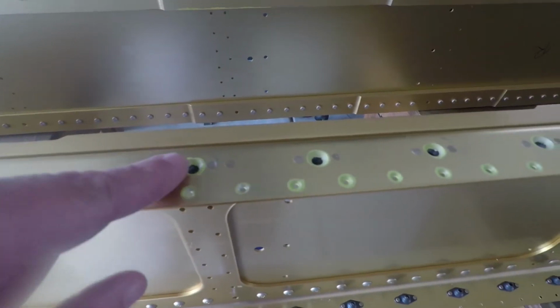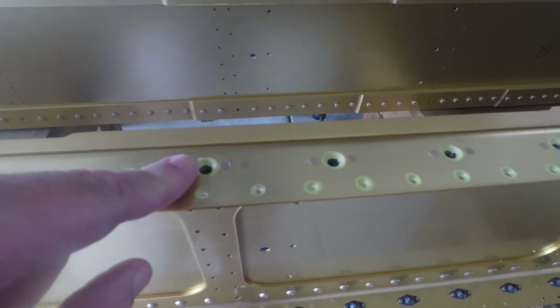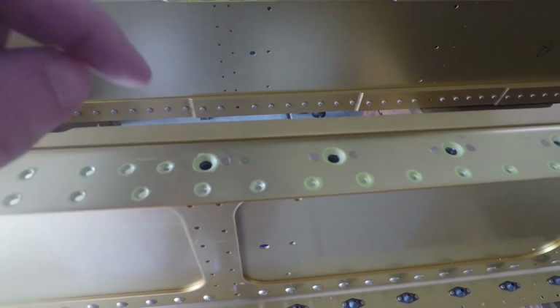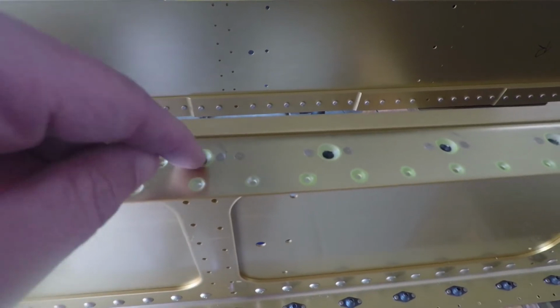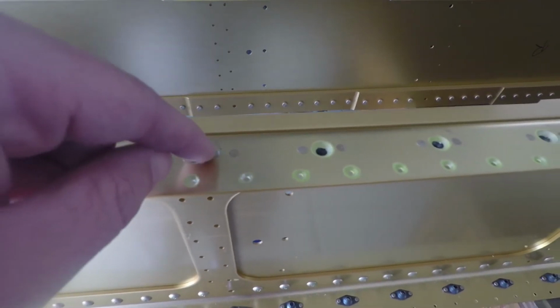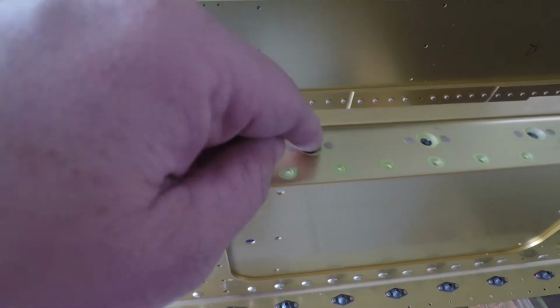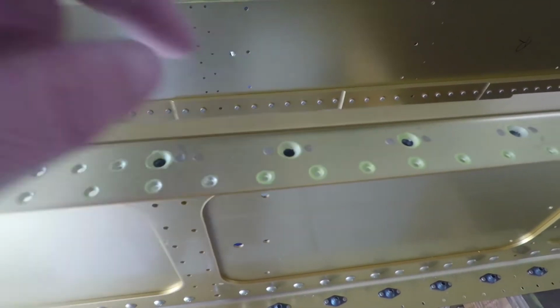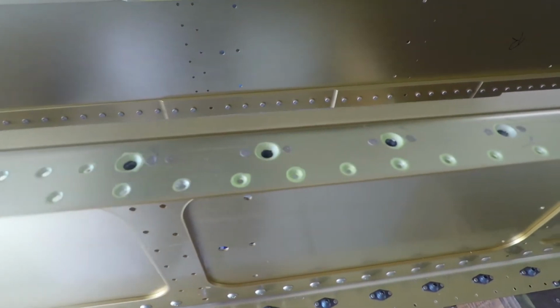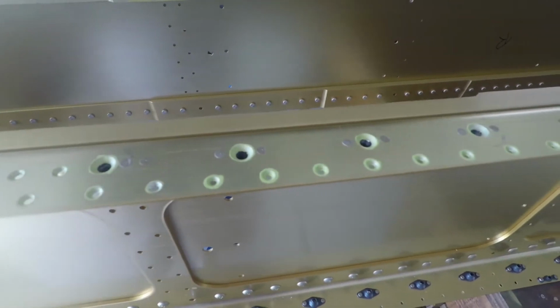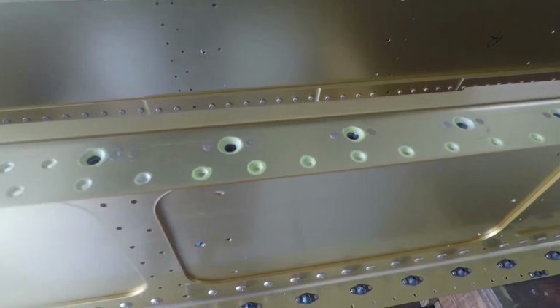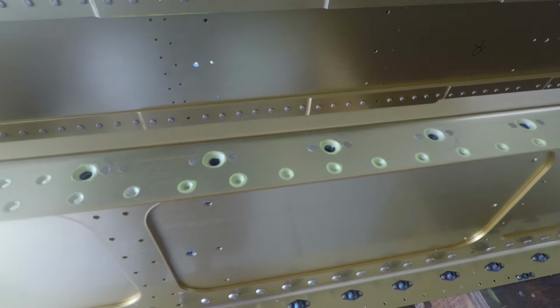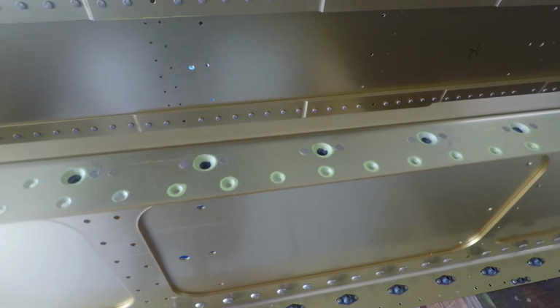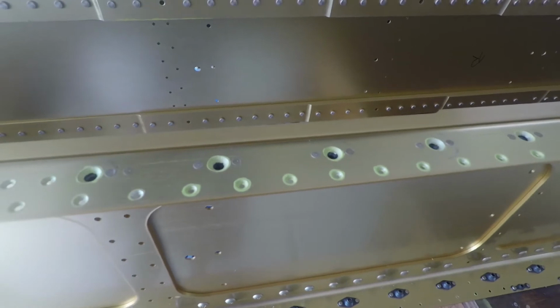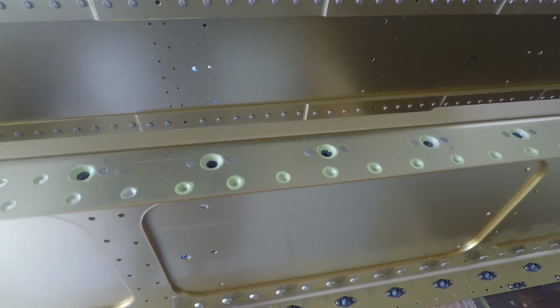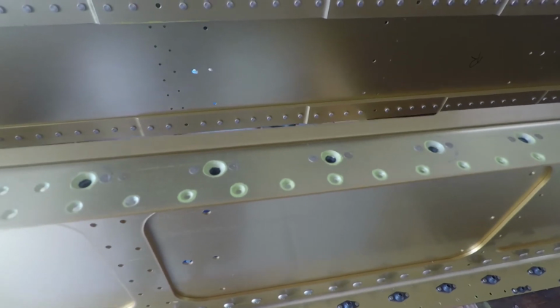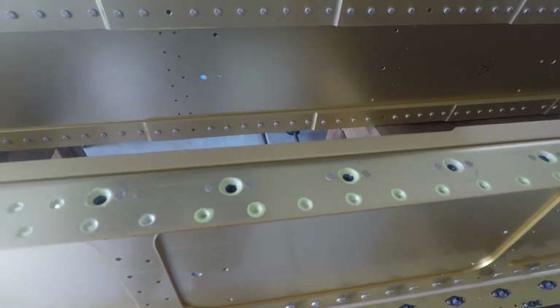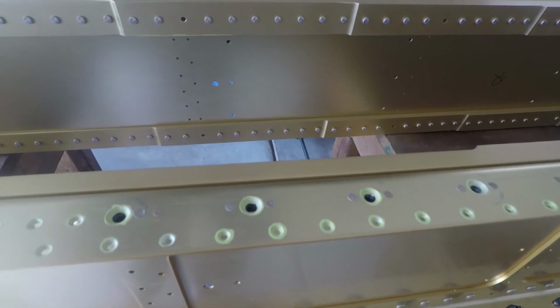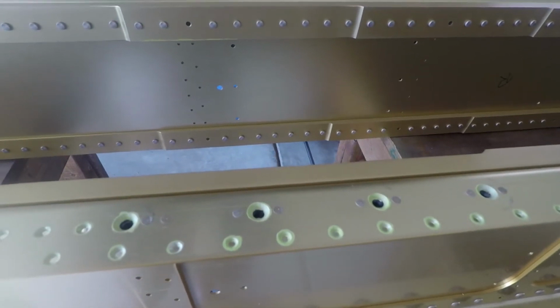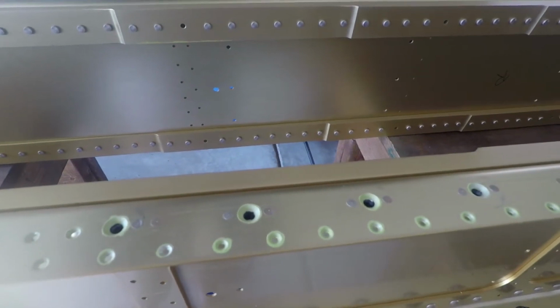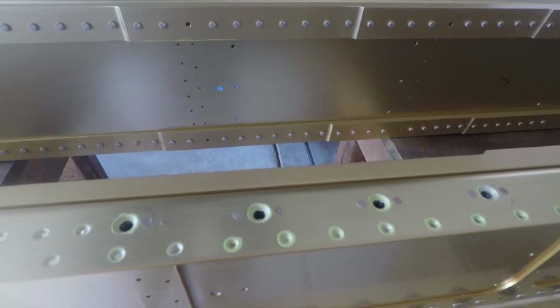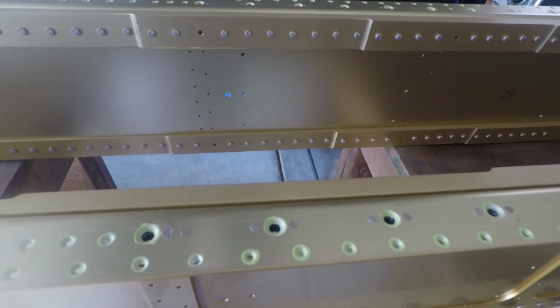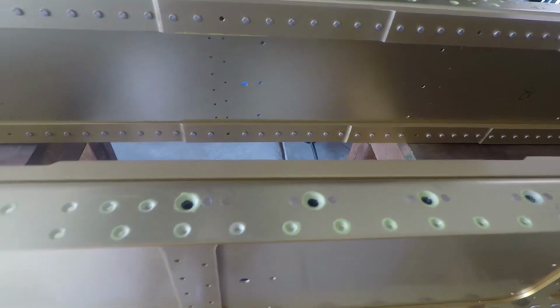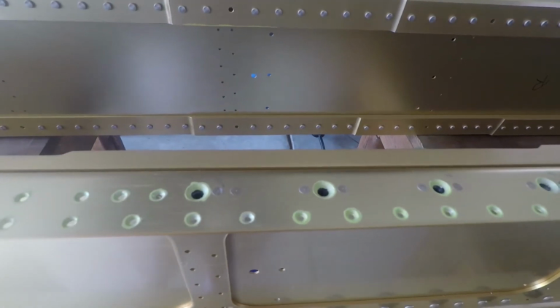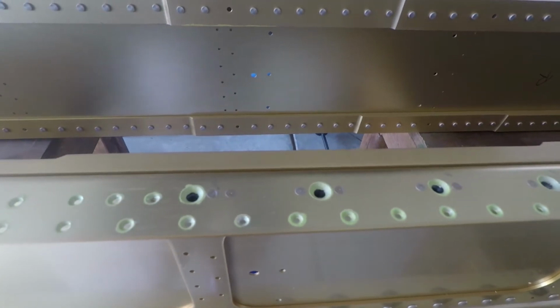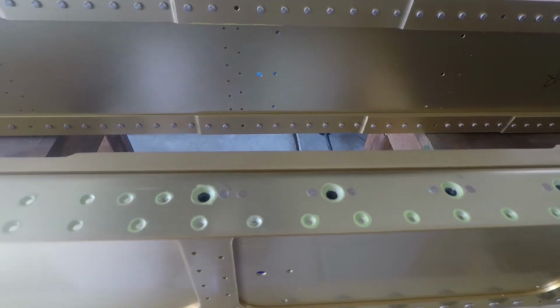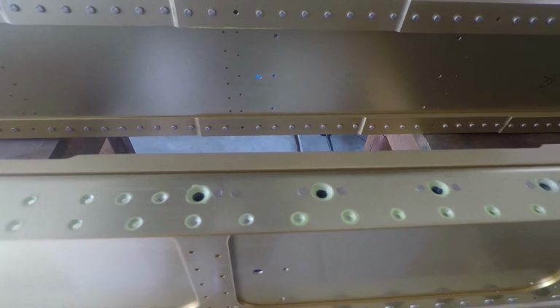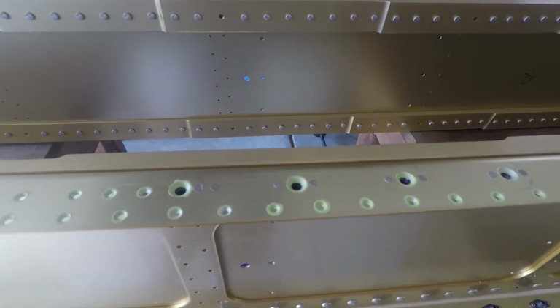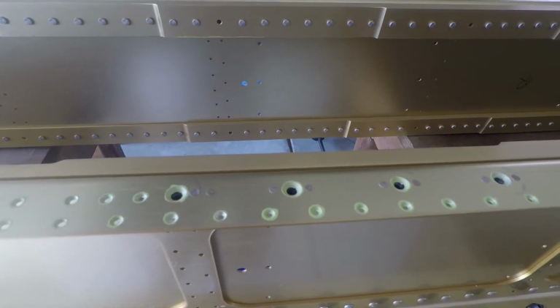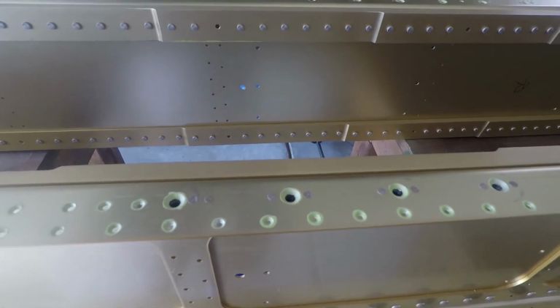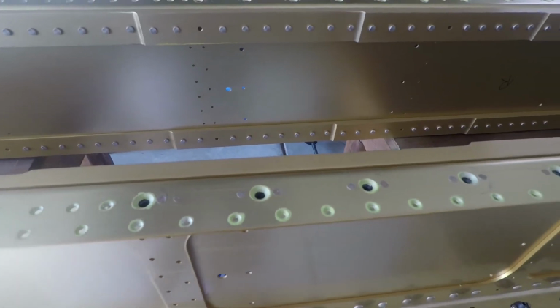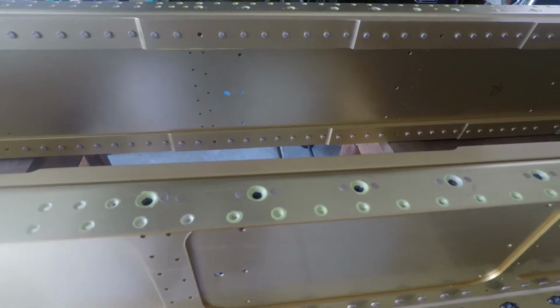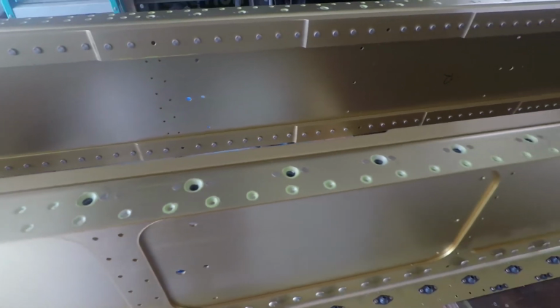The holes with the screws, it kind of got caught up a little bit in some of the countersinking where it was a little rough around the edges. But not too bad. So that's all taken care of now and all in.